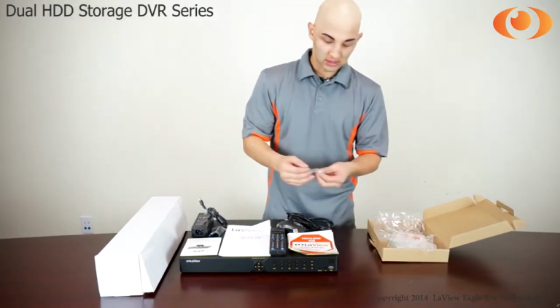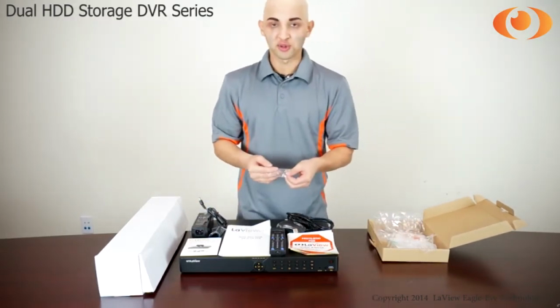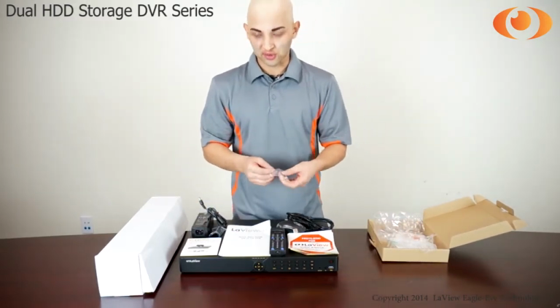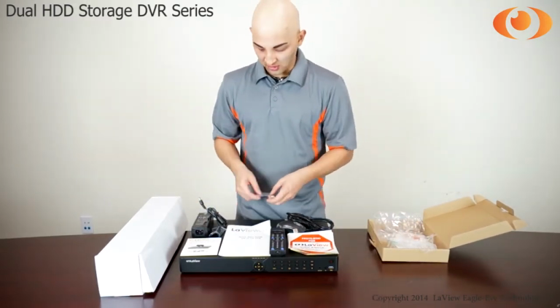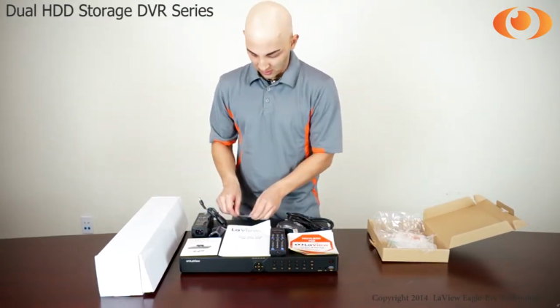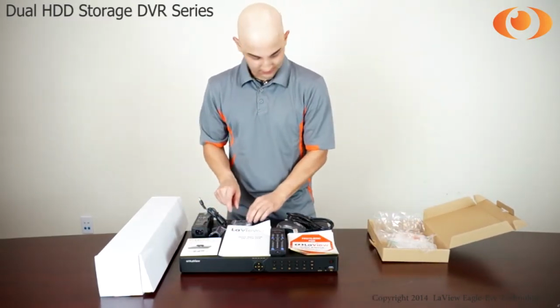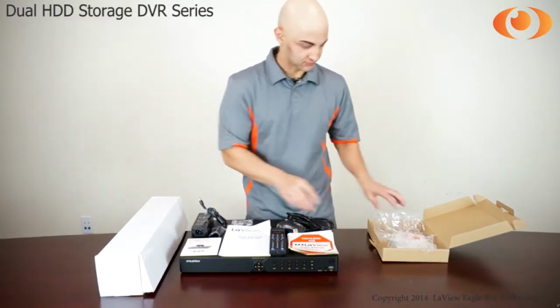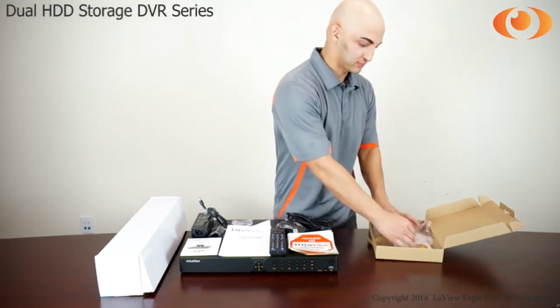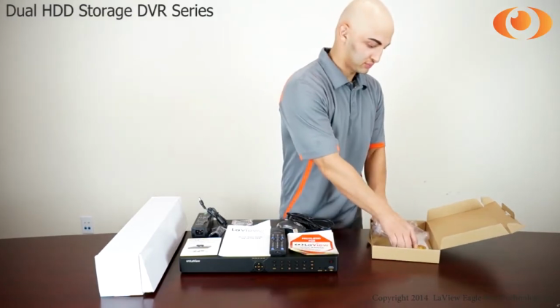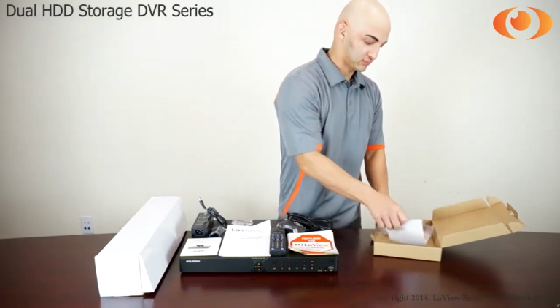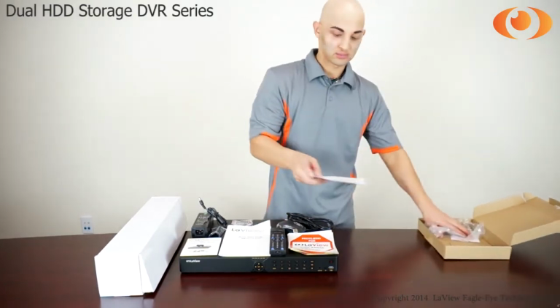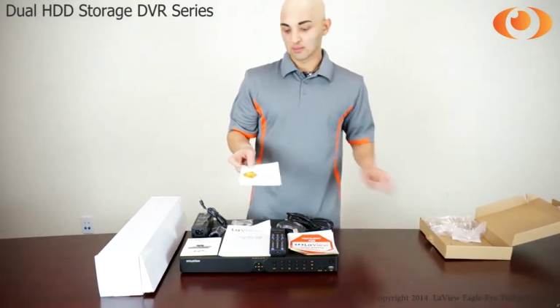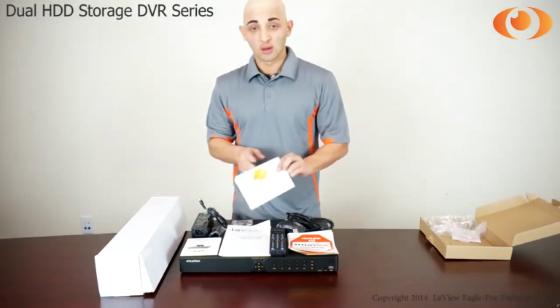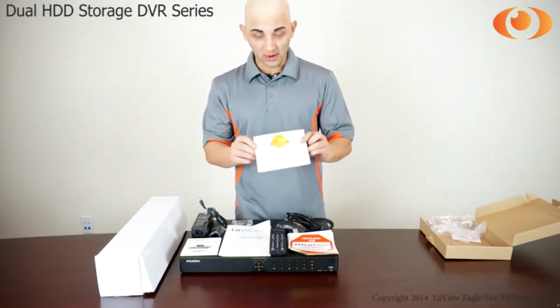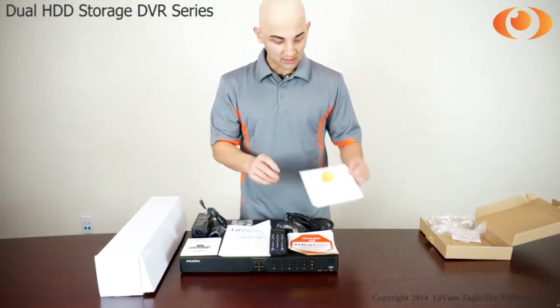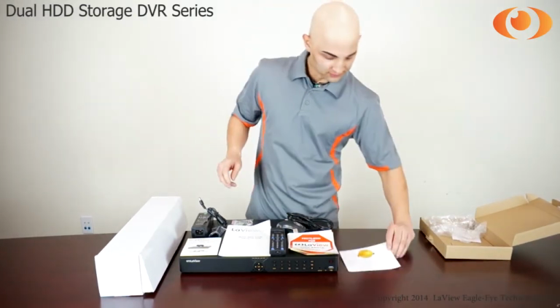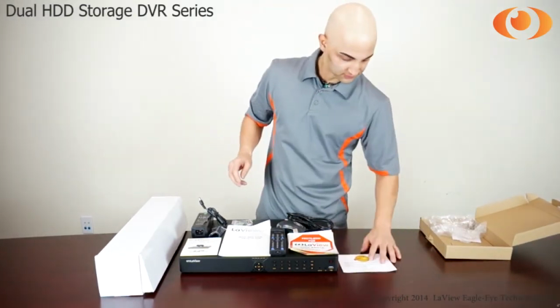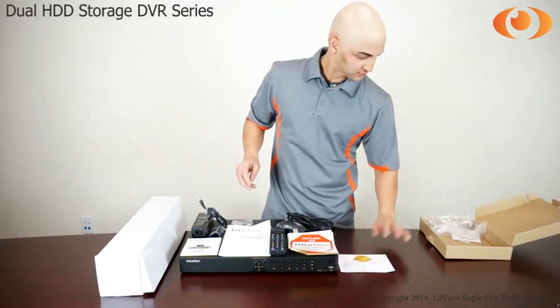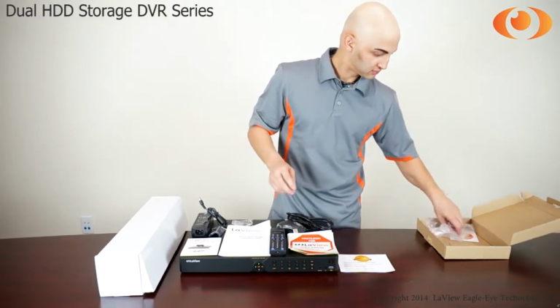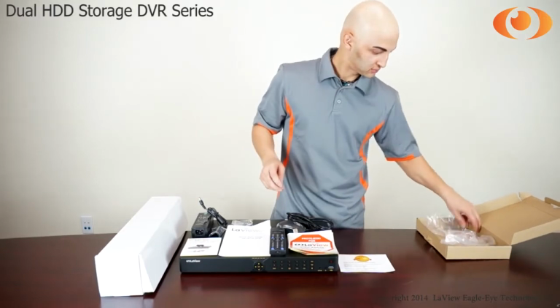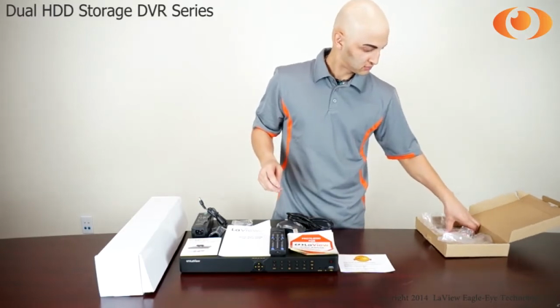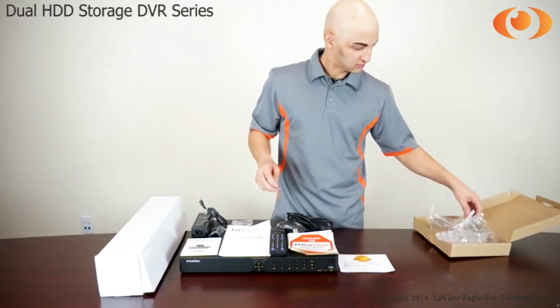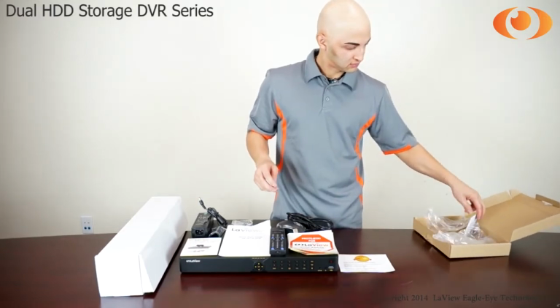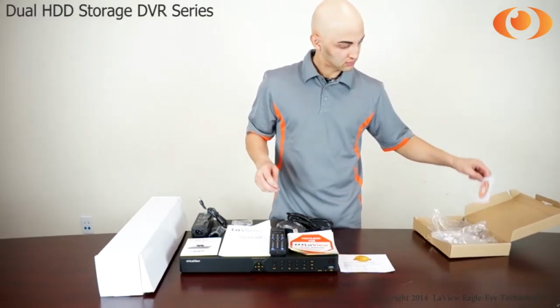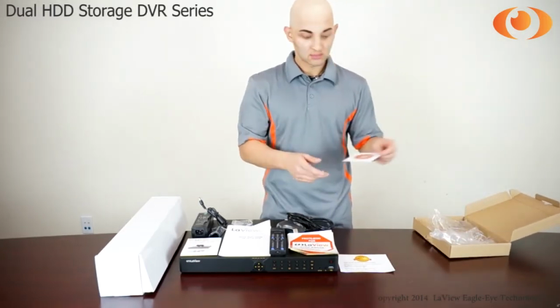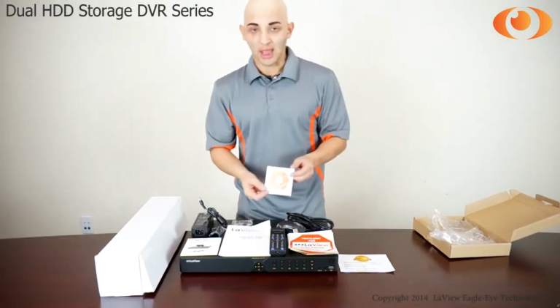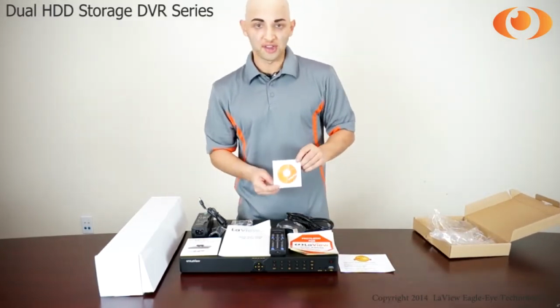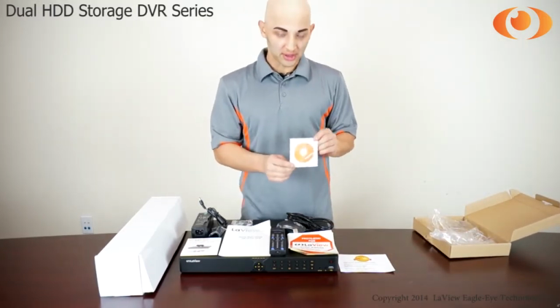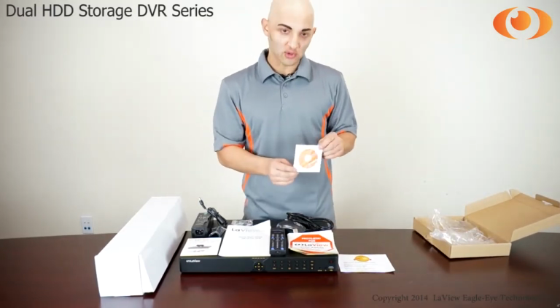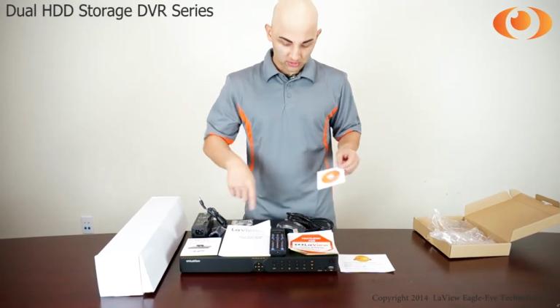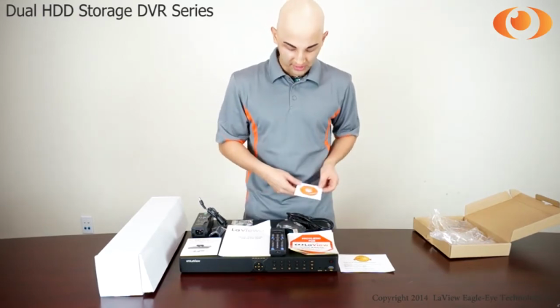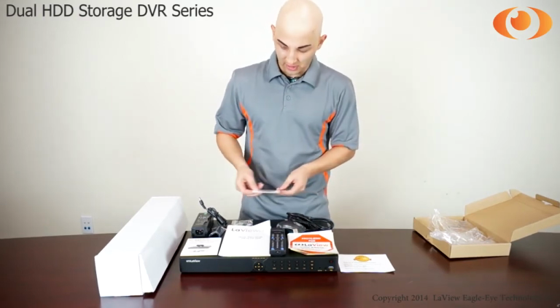It comes with screws for the hard drive as well. A warranty label, and the CD with the software to use the DVR.